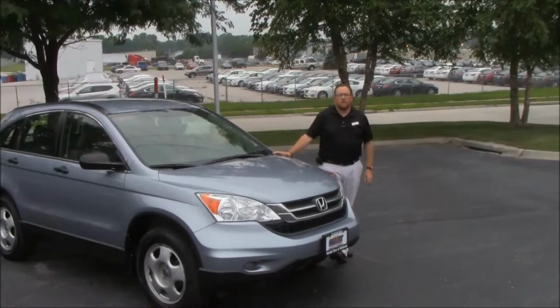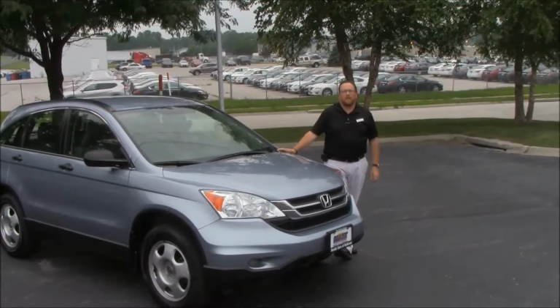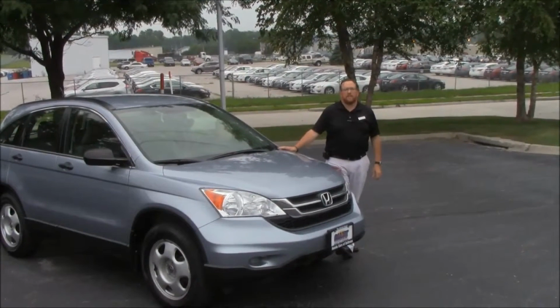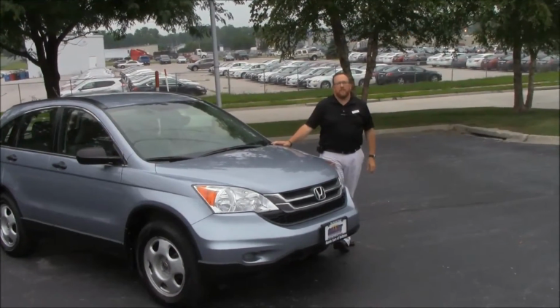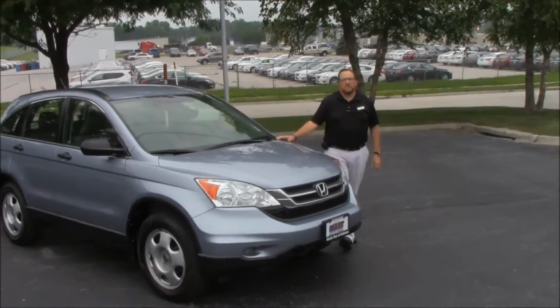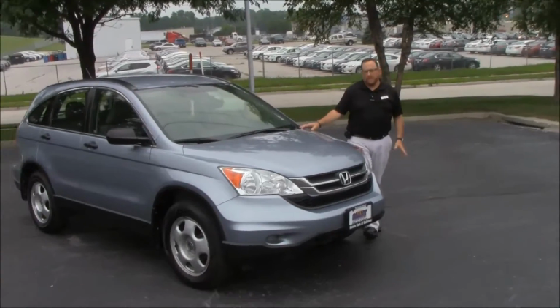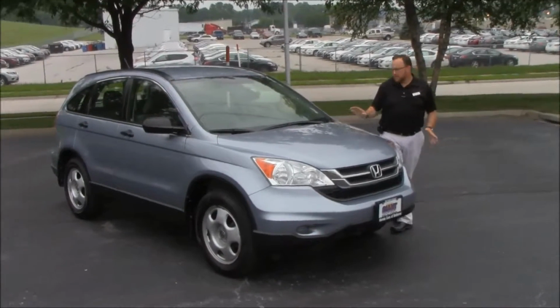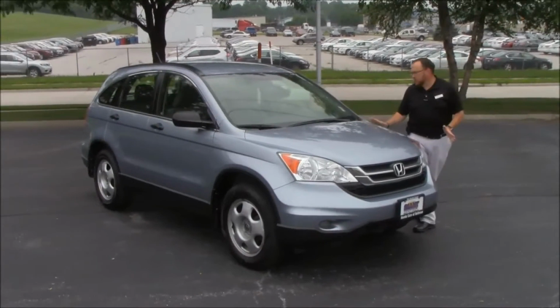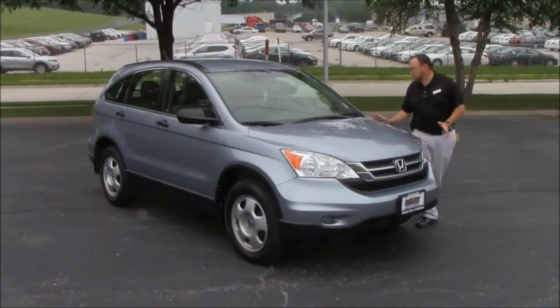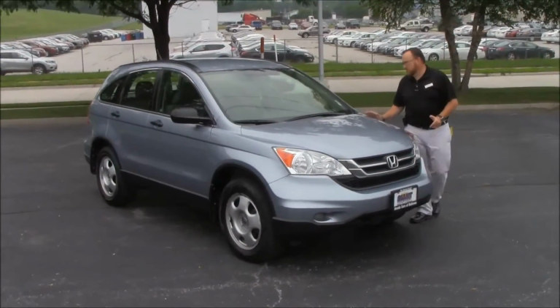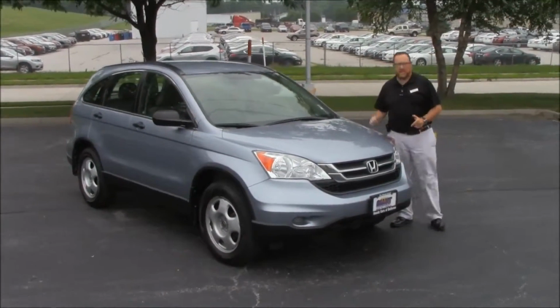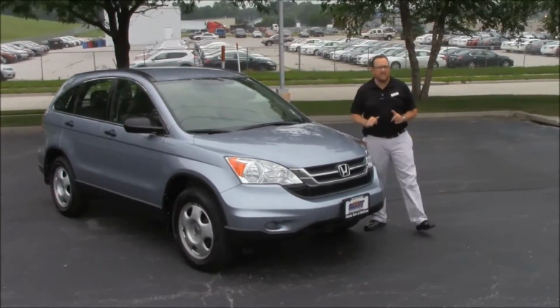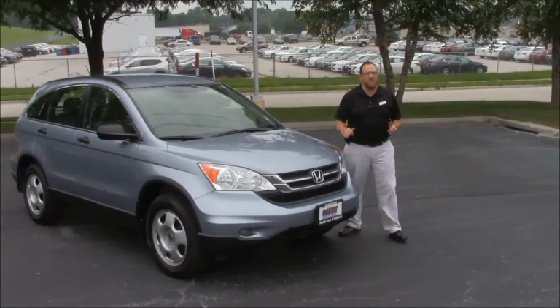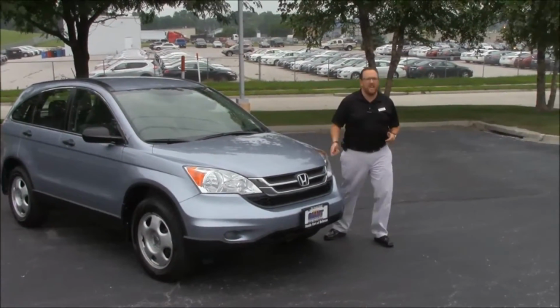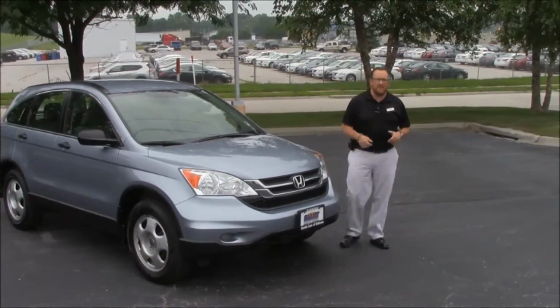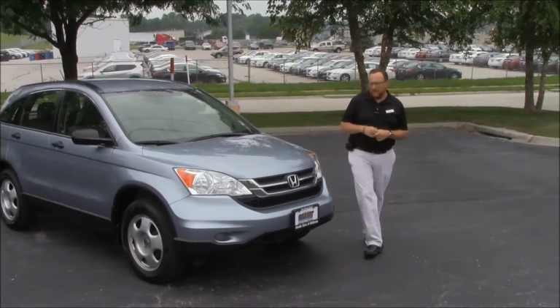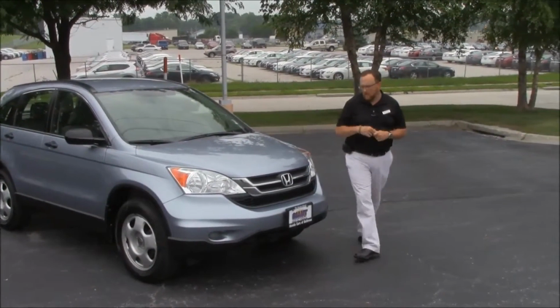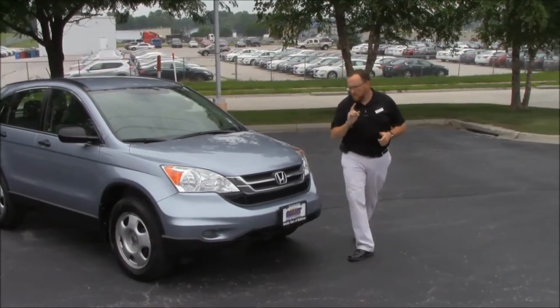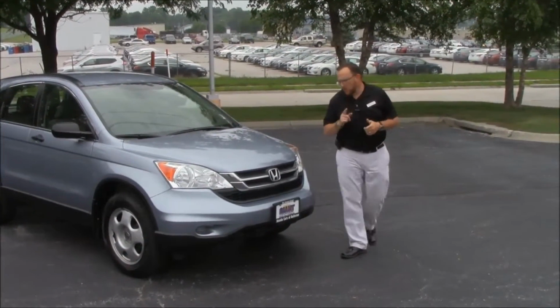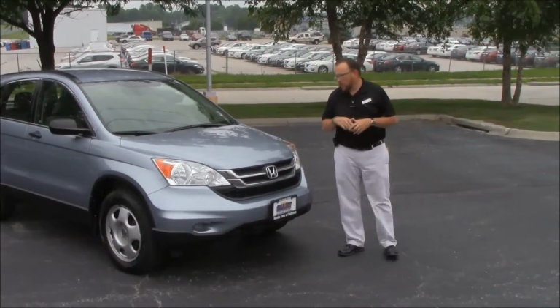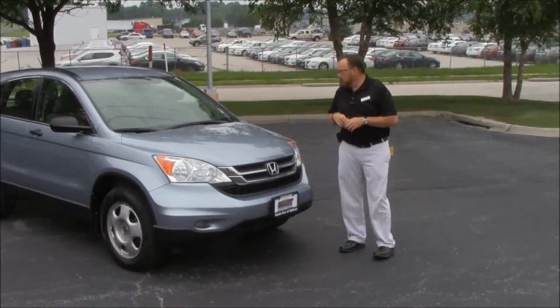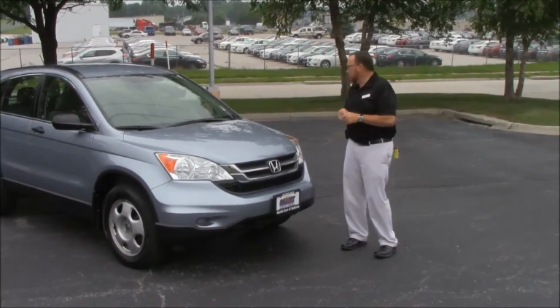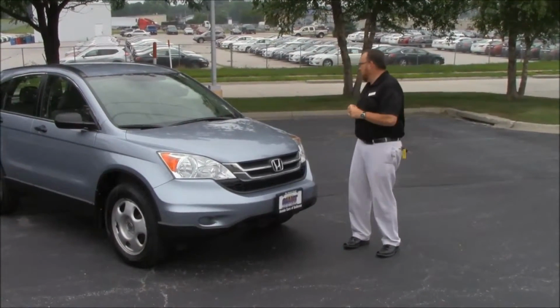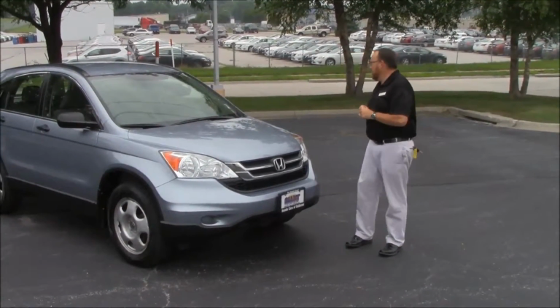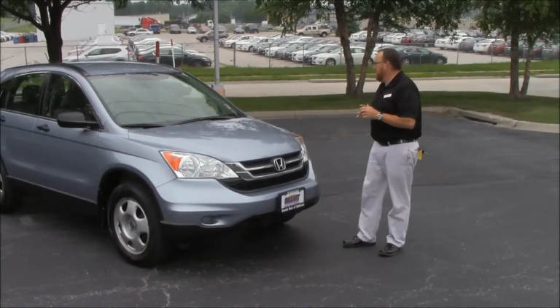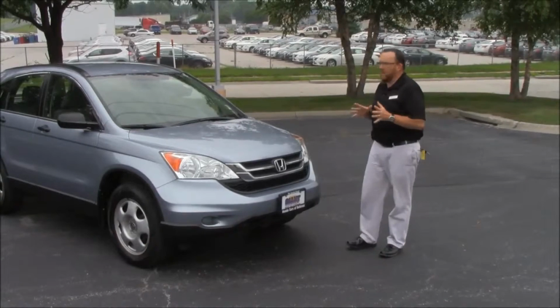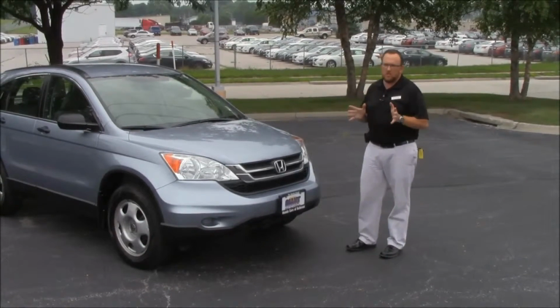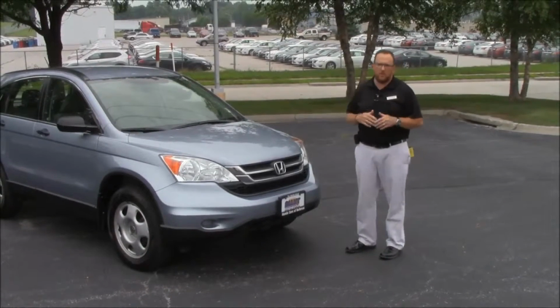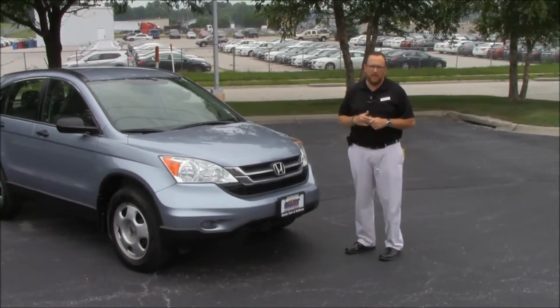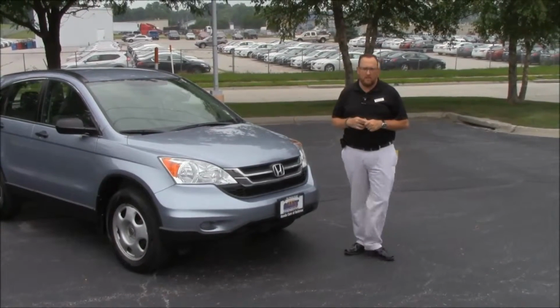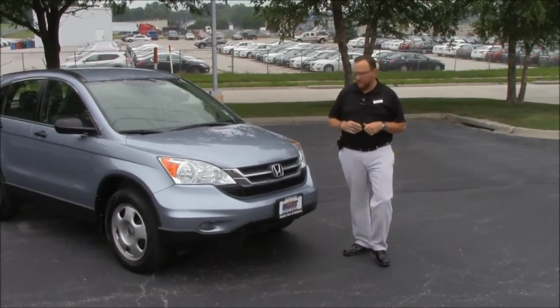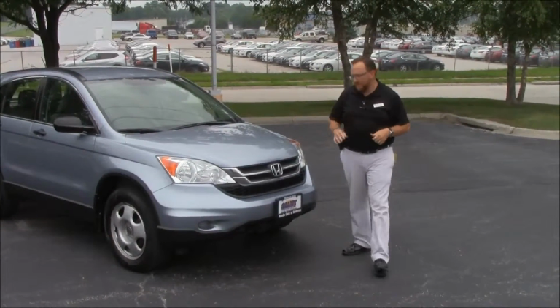Brian Kelly here from the Honda Giant, here to show you this 2010 Honda CR-V LX model. It's a one-owner new car trade, only has 124,000 miles on it.